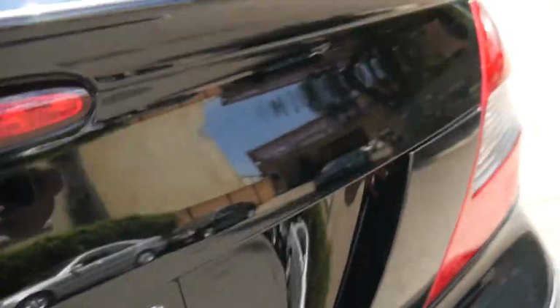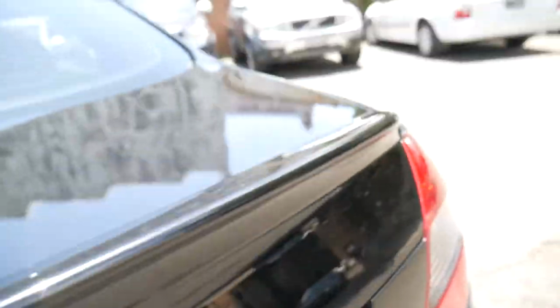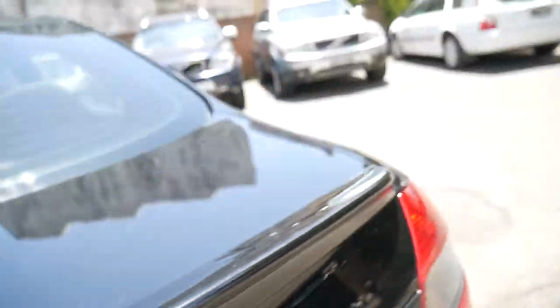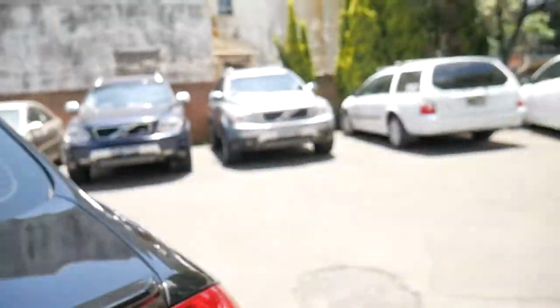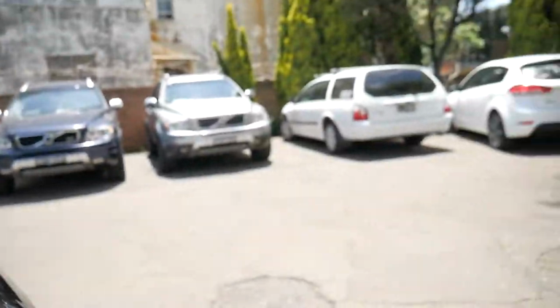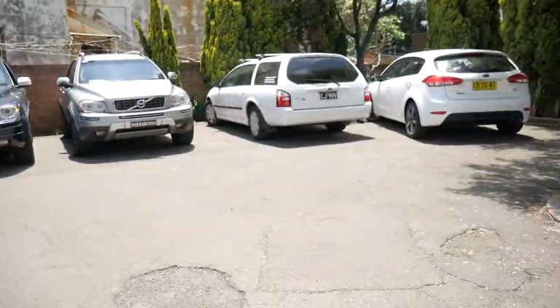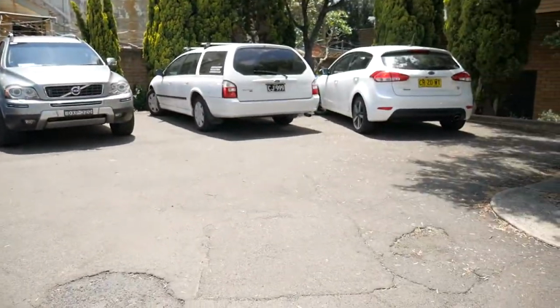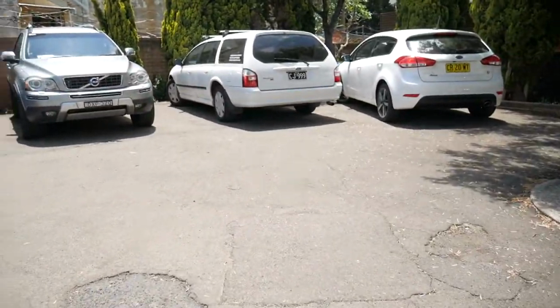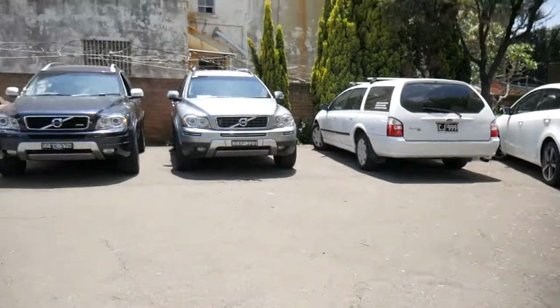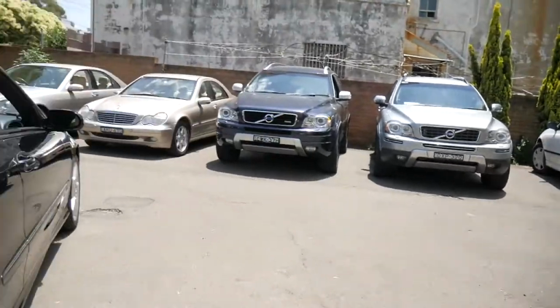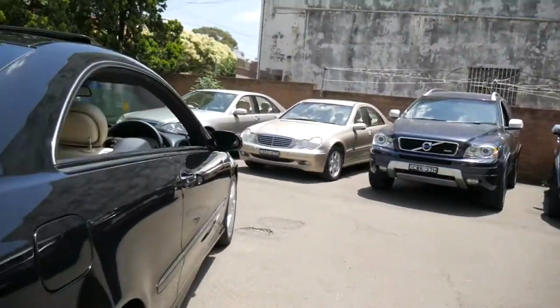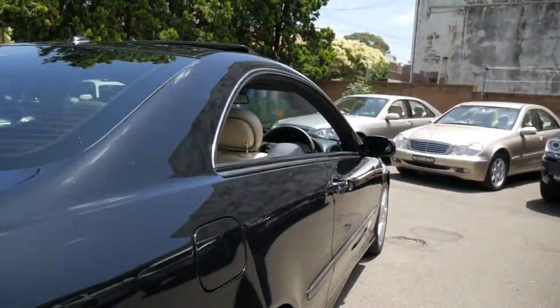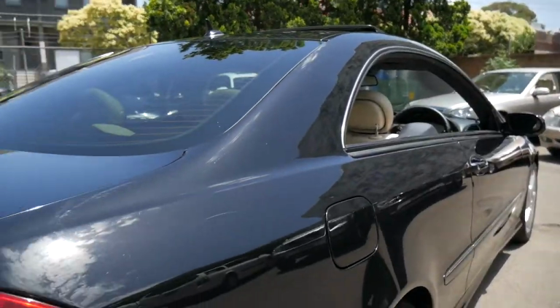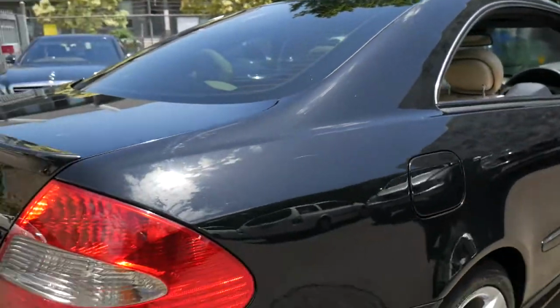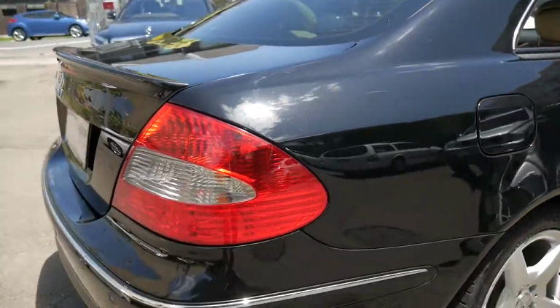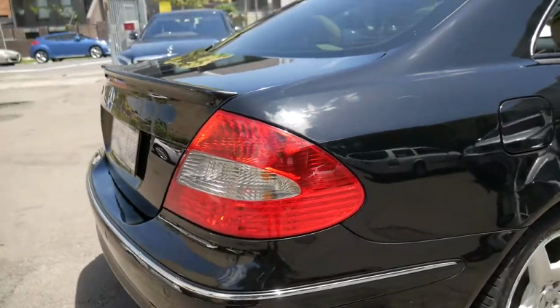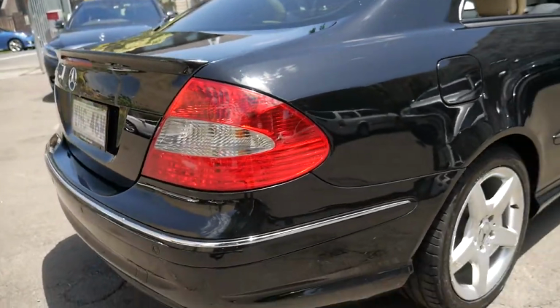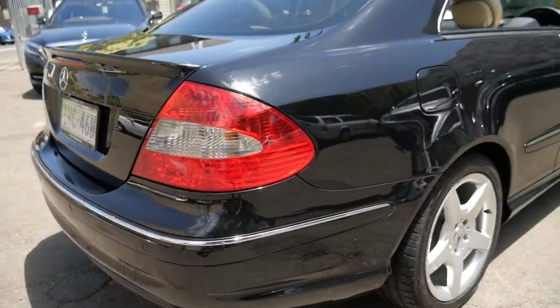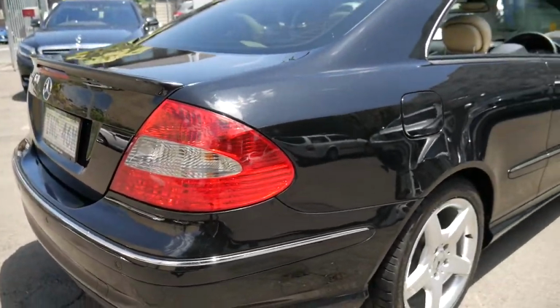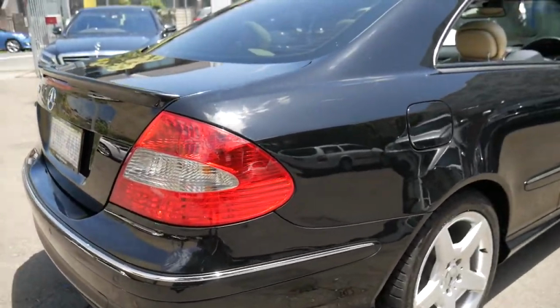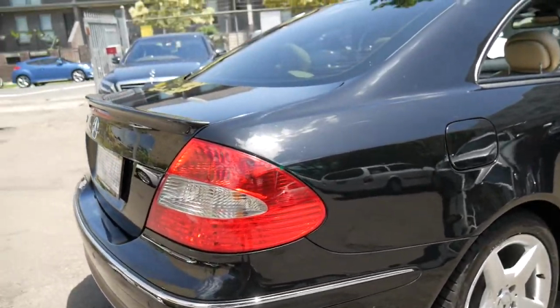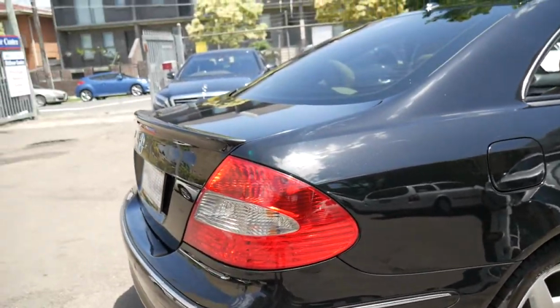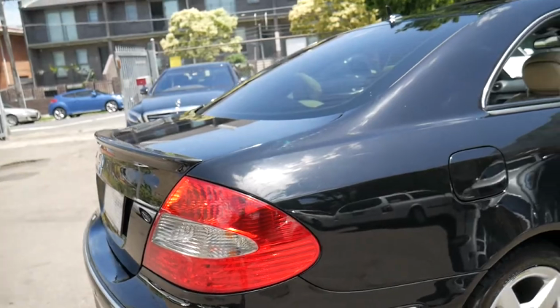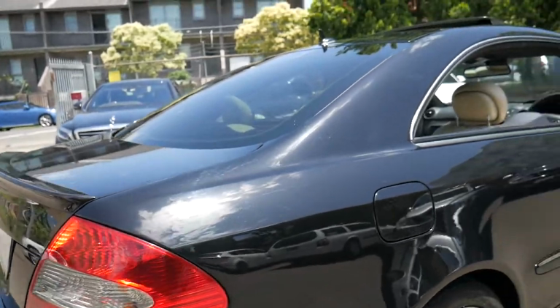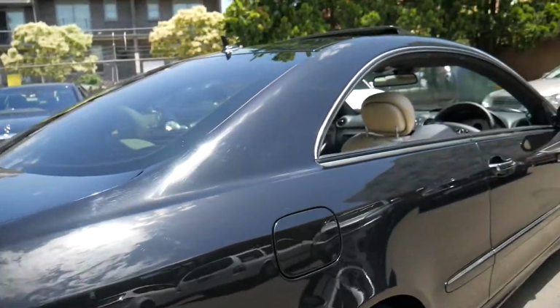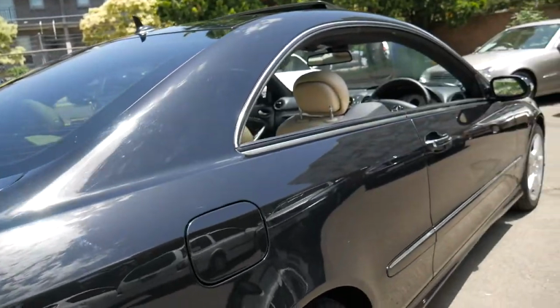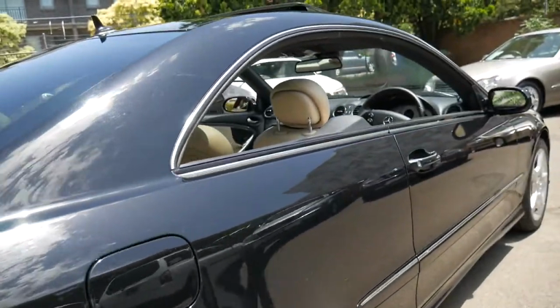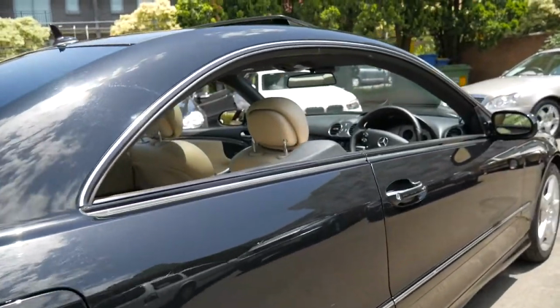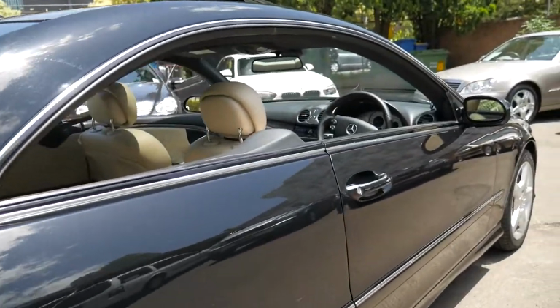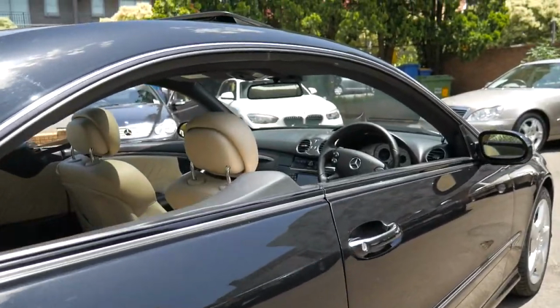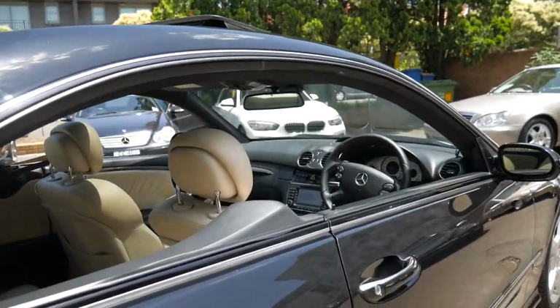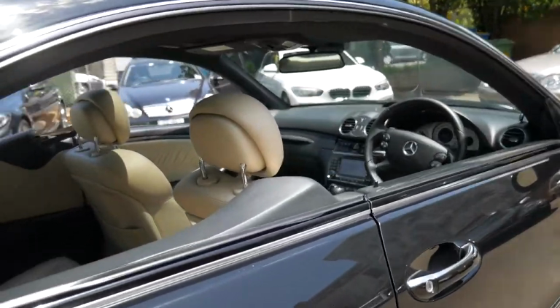My name's Richard, and I'm from the Old Timer Centre here in Marrickville. Today I'd like to talk to you about why we think this 2009 AMG CLK Coupe is one of the better value cars that we've got, at just under $20,000.